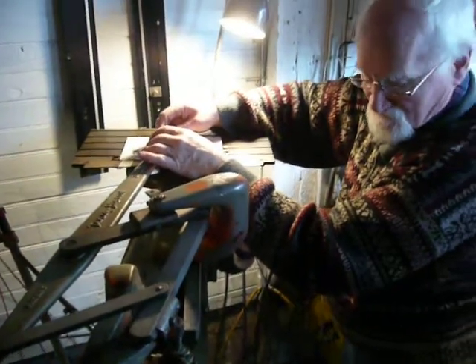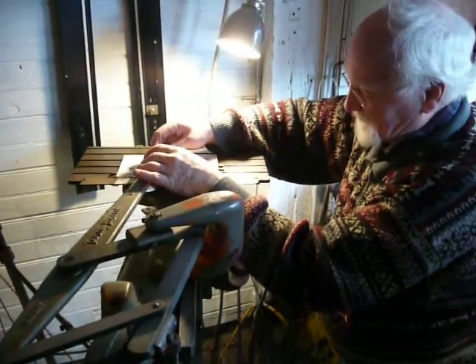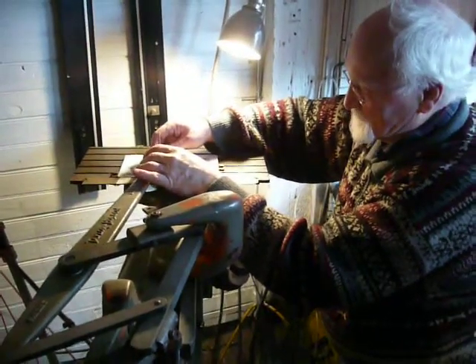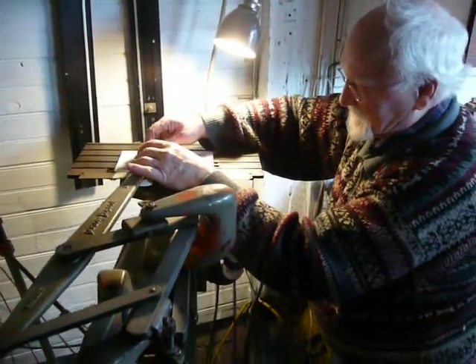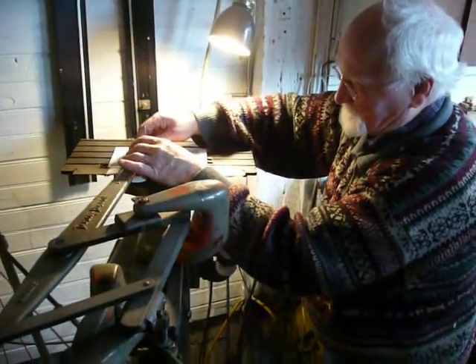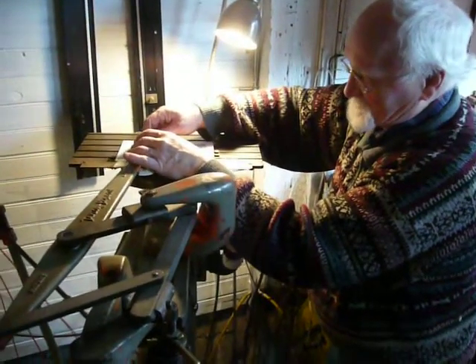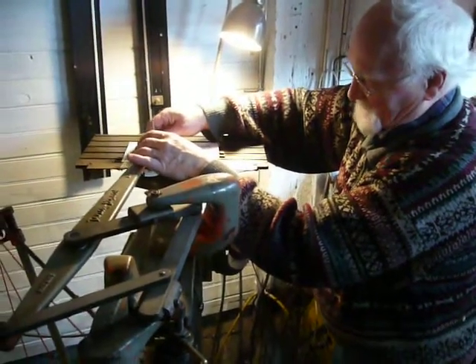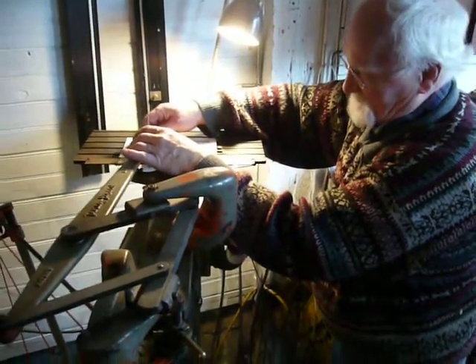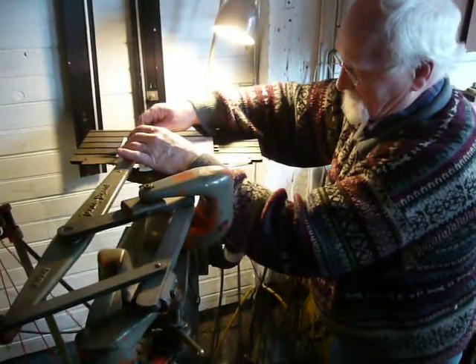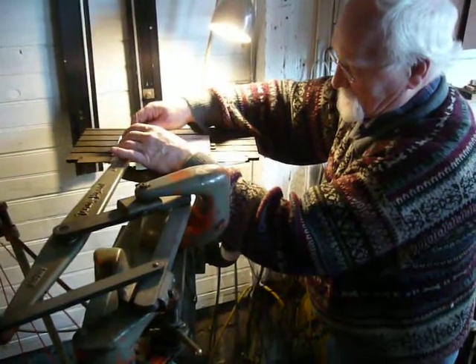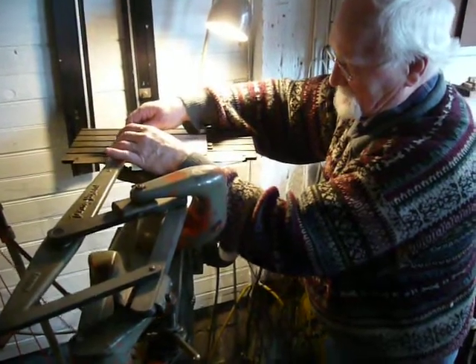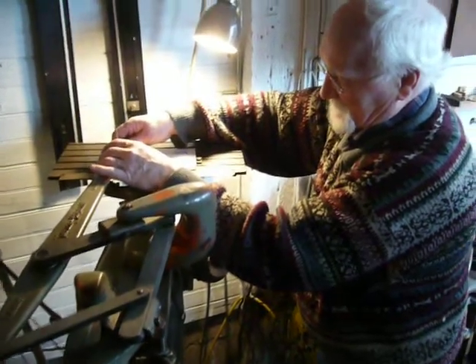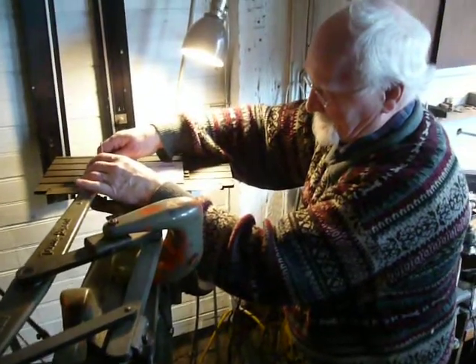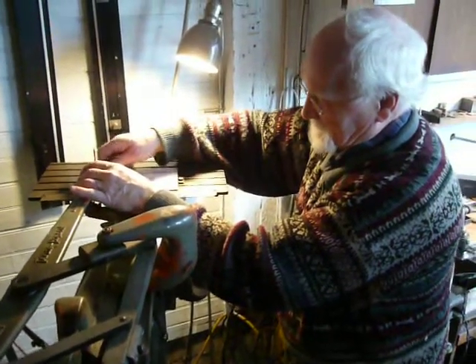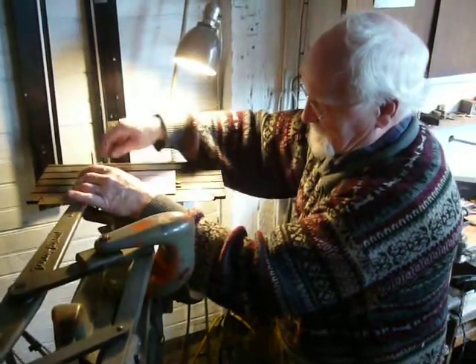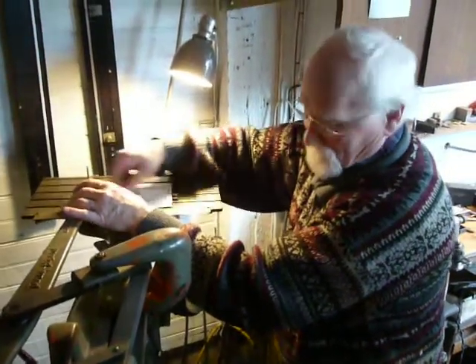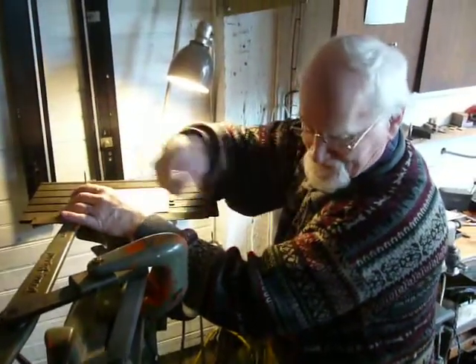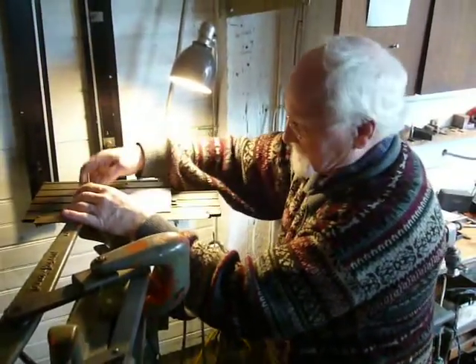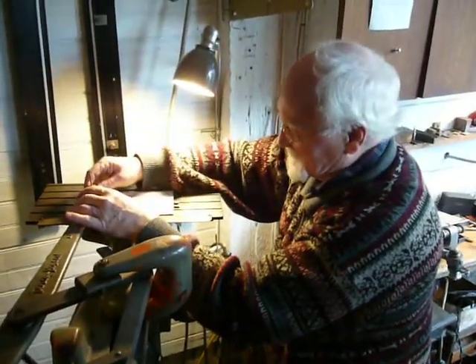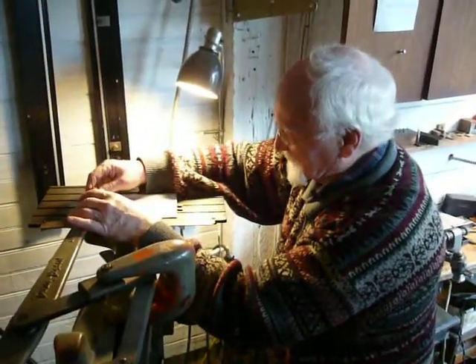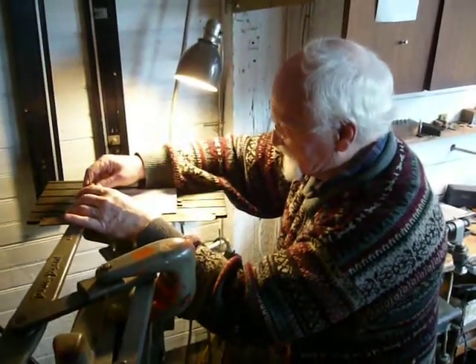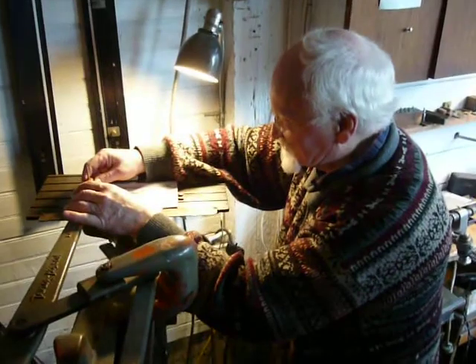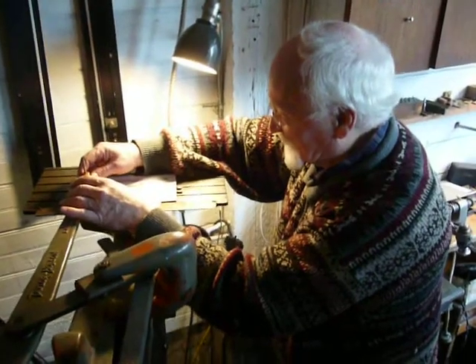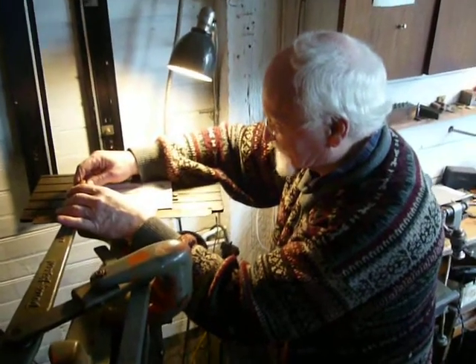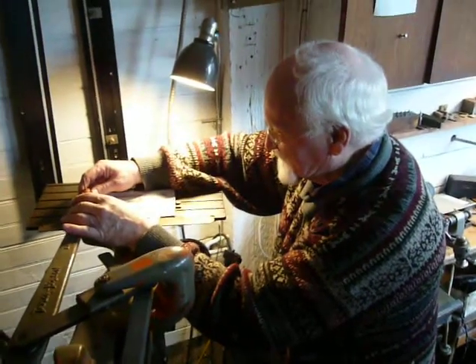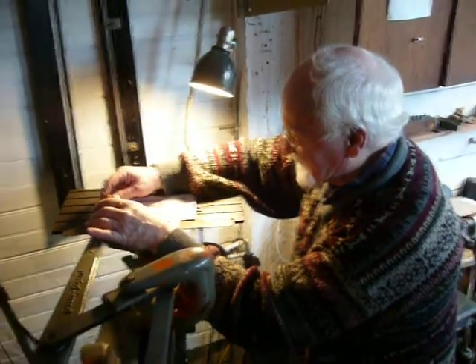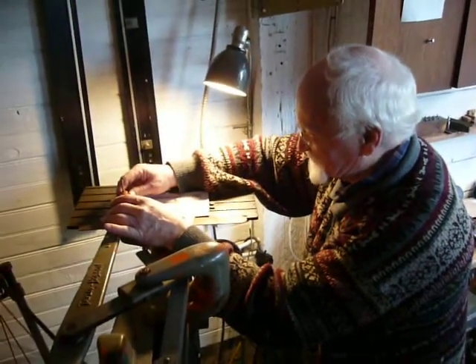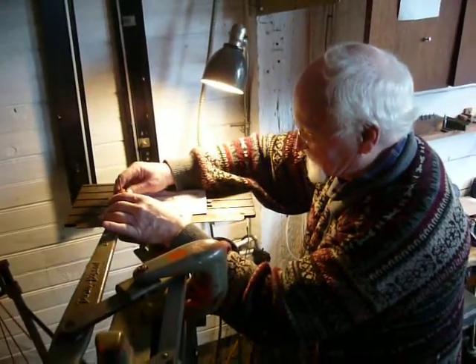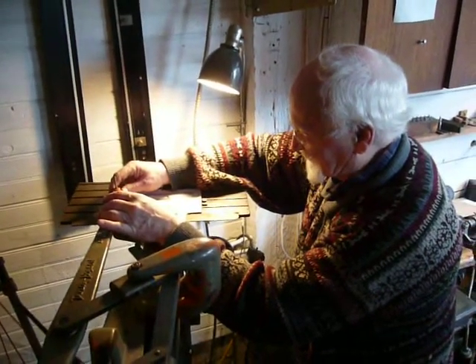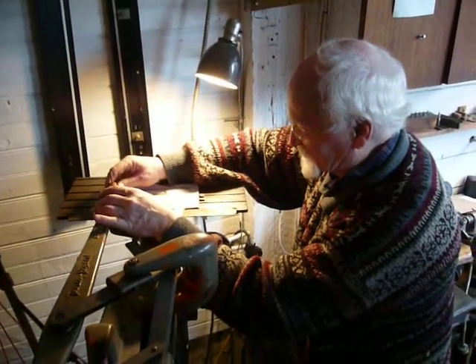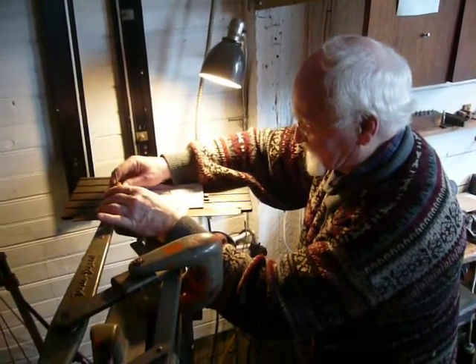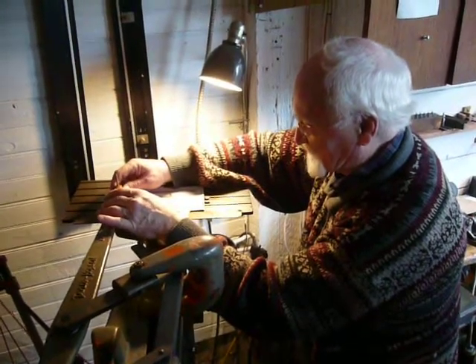Now what I'm doing, I've got a finishing cutter on. Normally you would put a bigger cutter on and clean all of this out. So what I'm doing, just to show you how it works, I'm just doing the finishing cut, which gives you the perimeter.